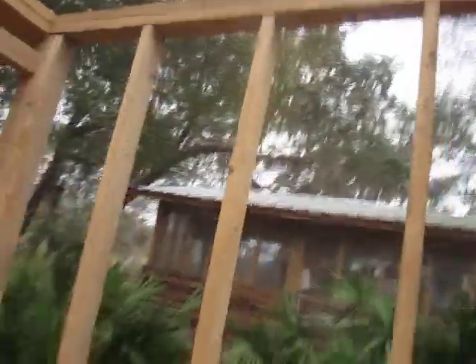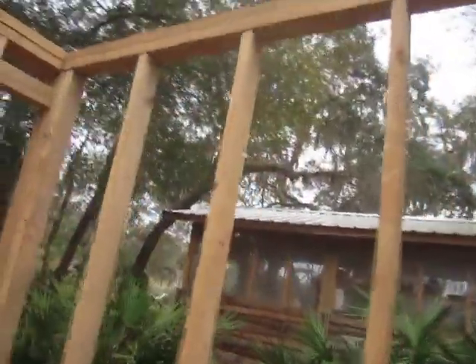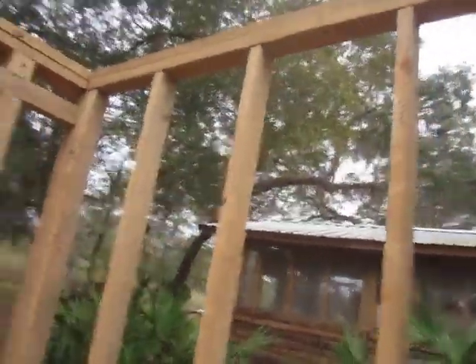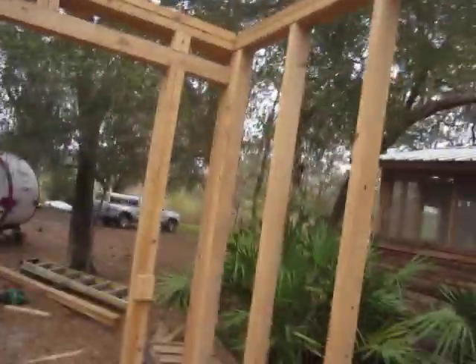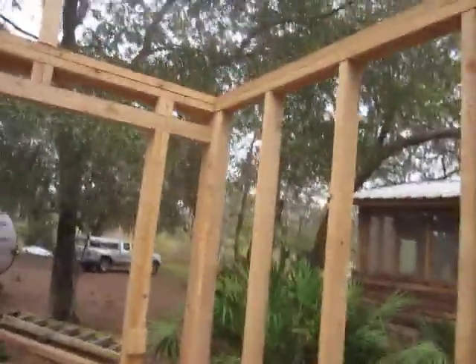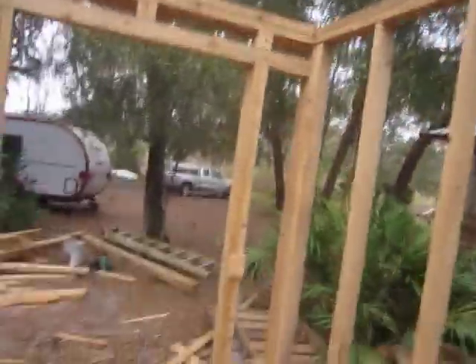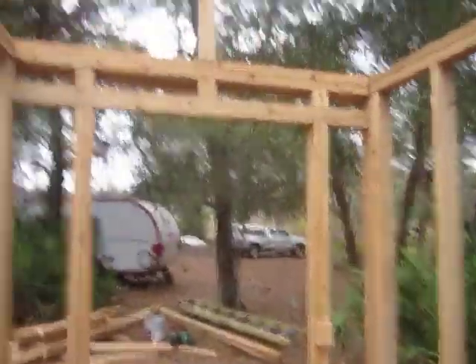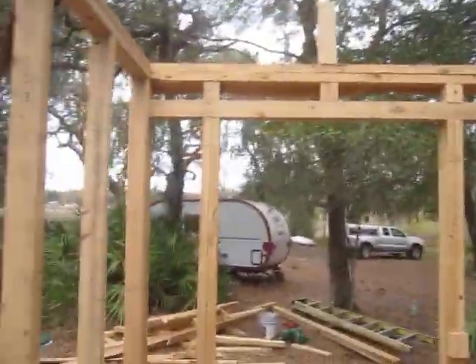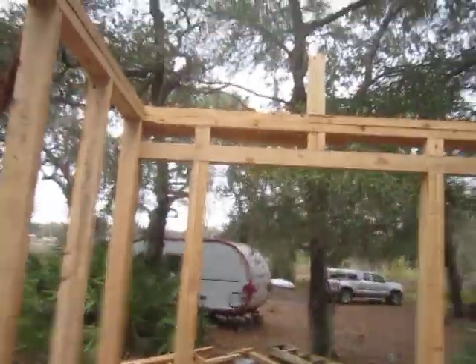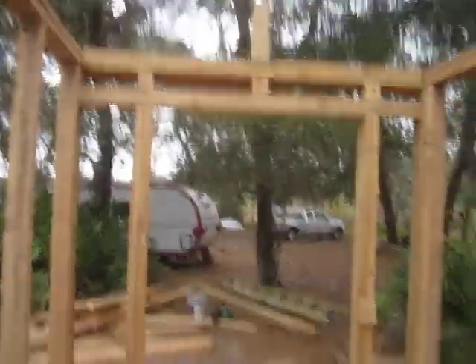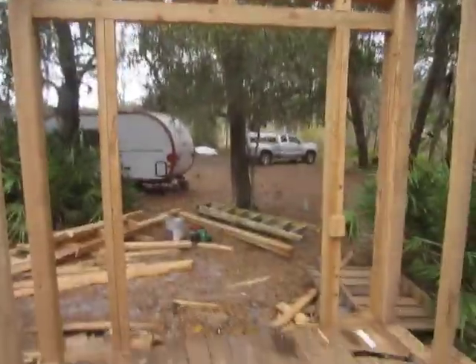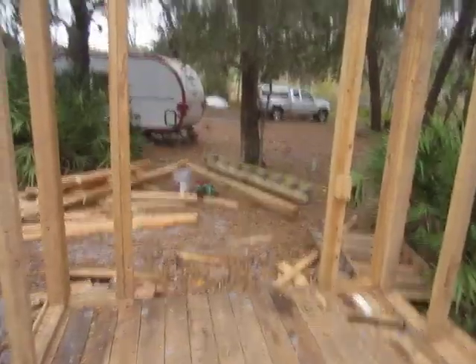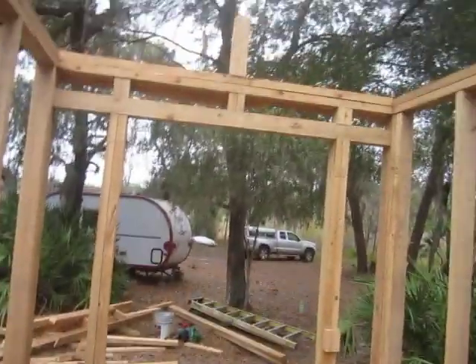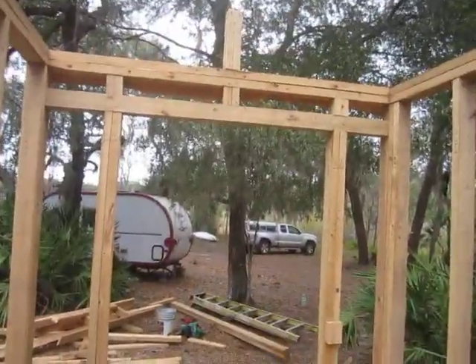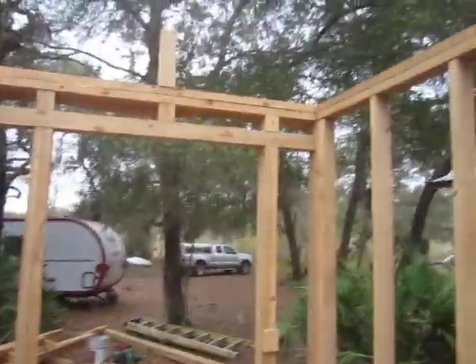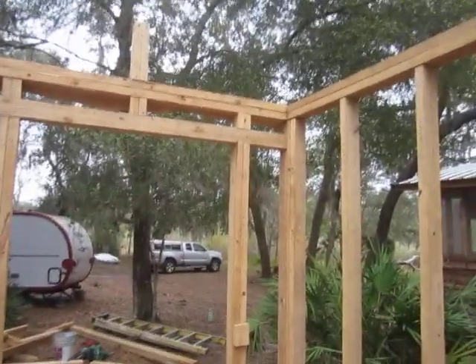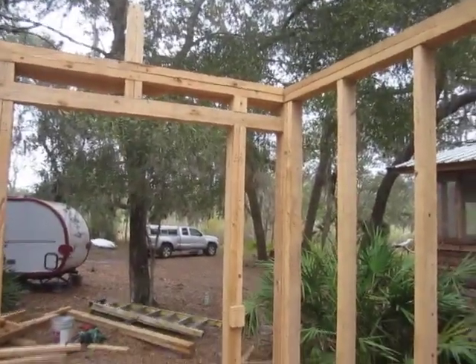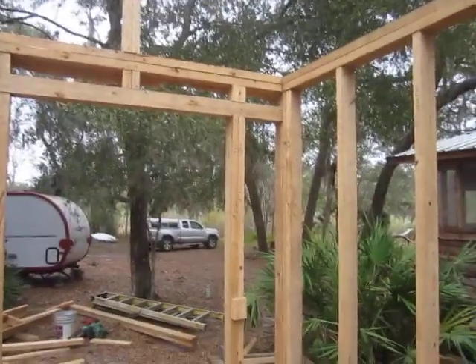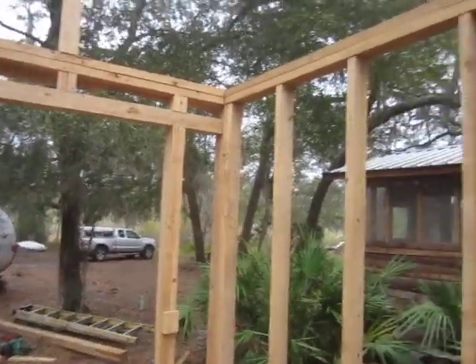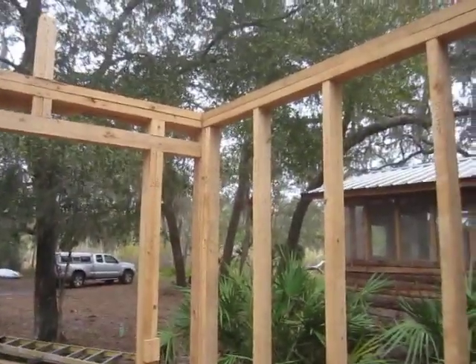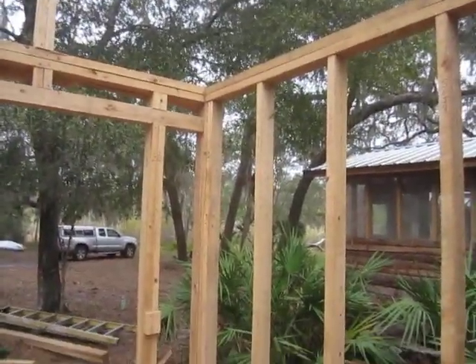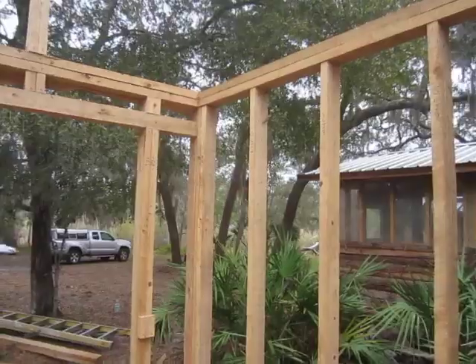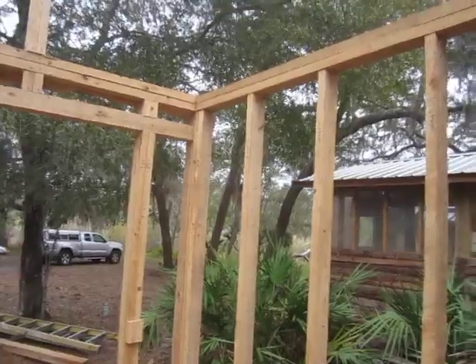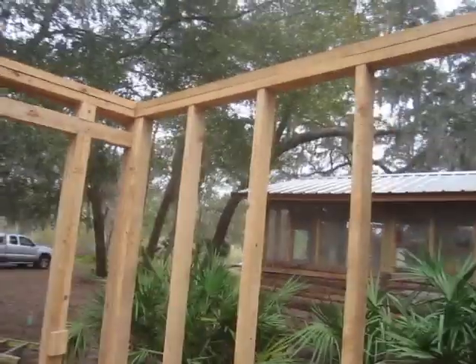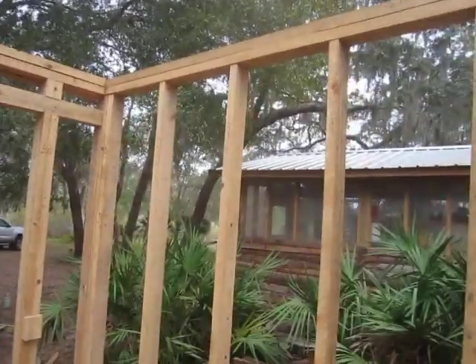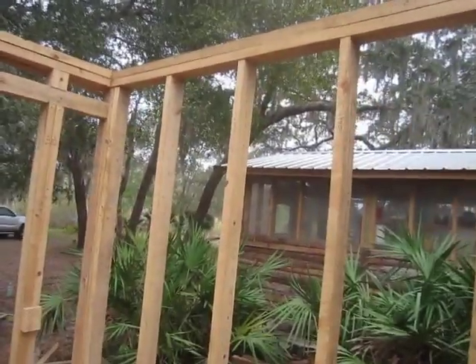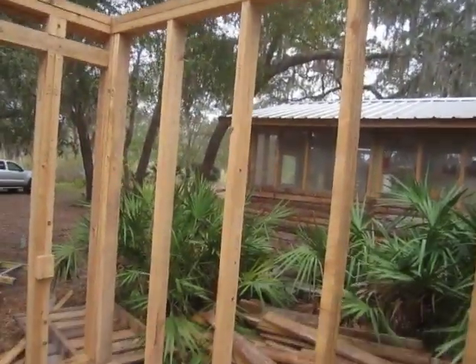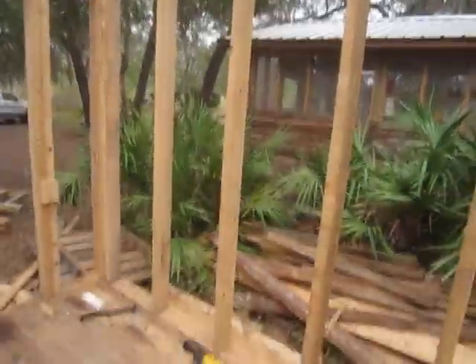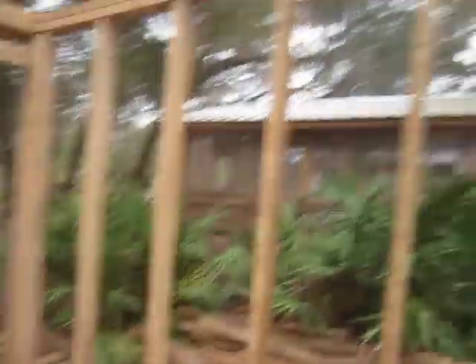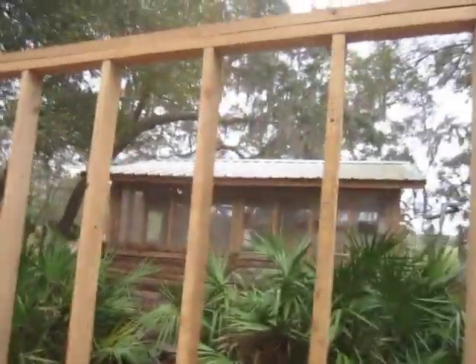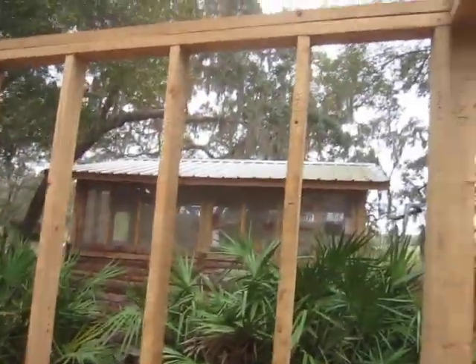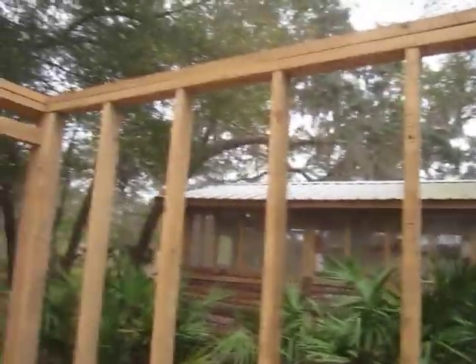If anyone knows how to find Rob — Real Lies — since he's going to be the one designing this, I would love to hear from him. But I'd love to hear from anybody who has ever tried anything like this.